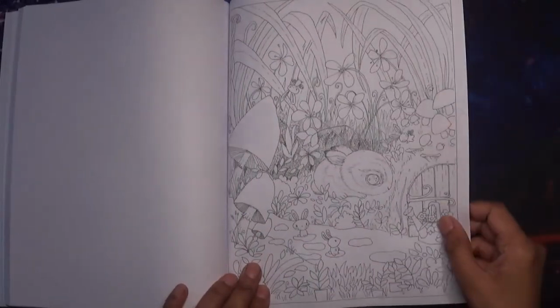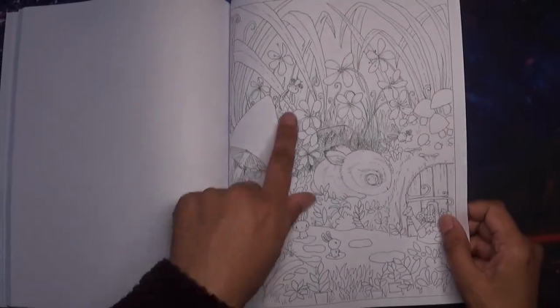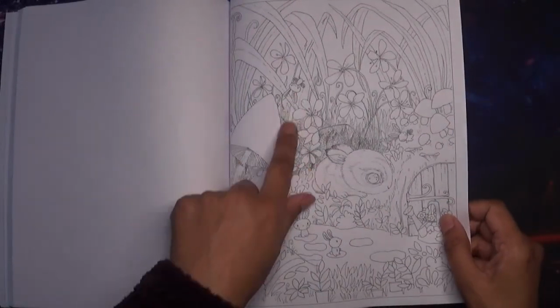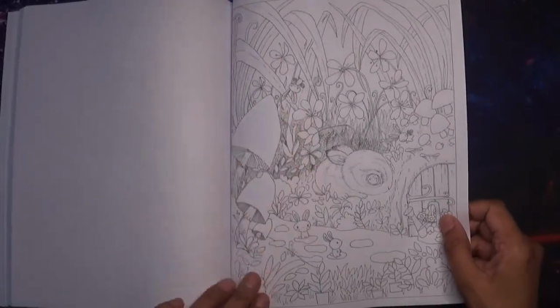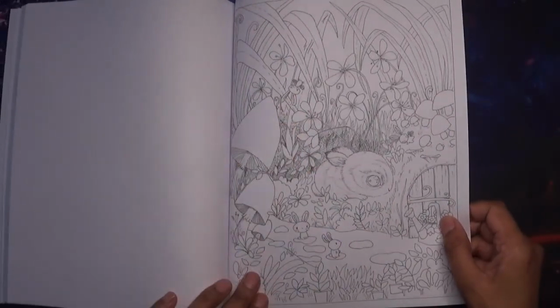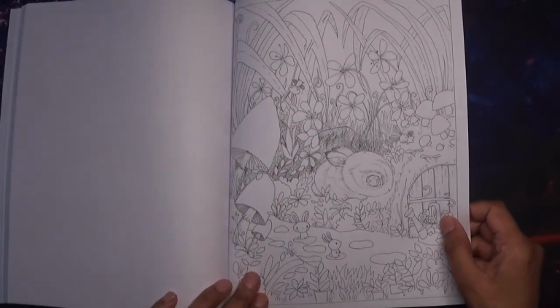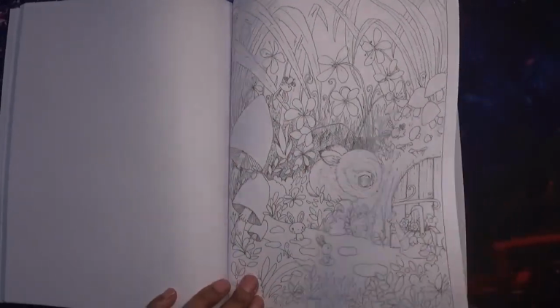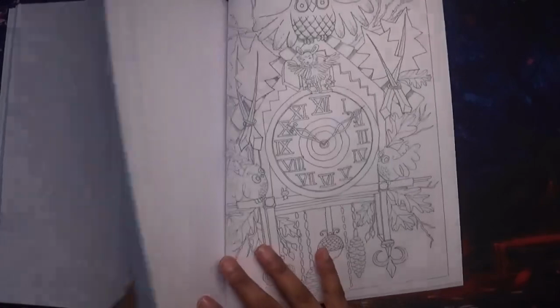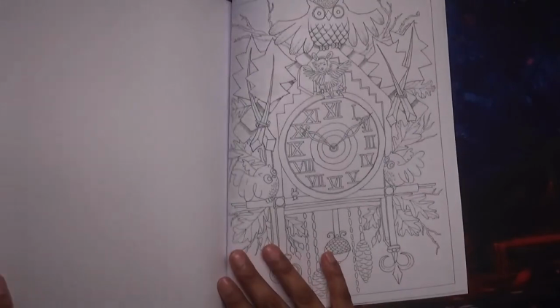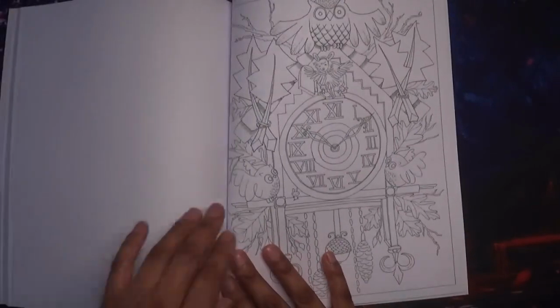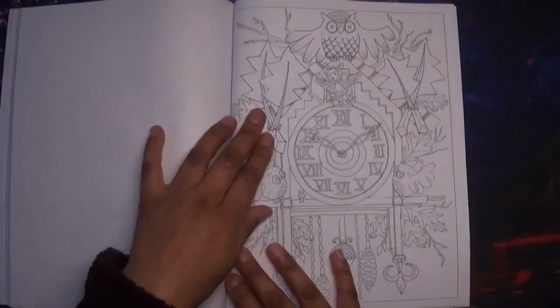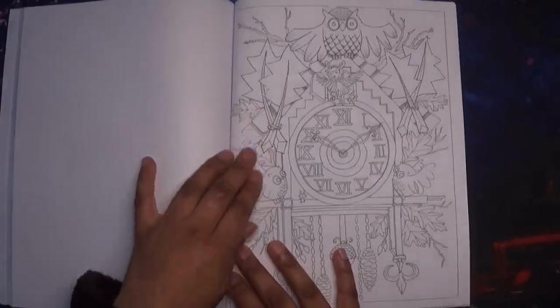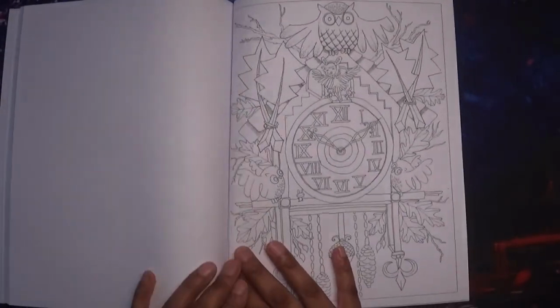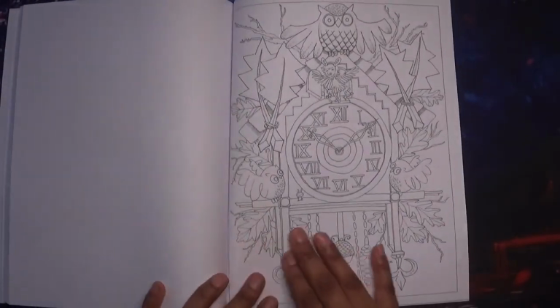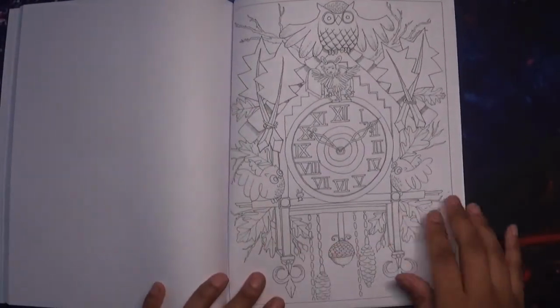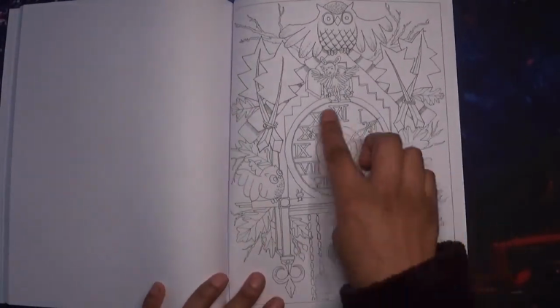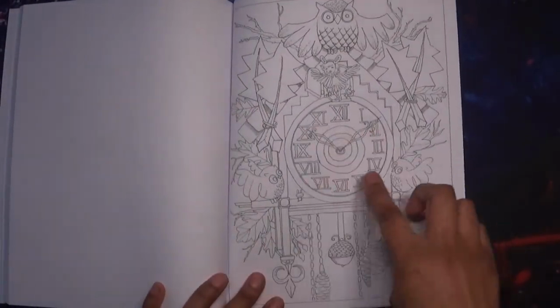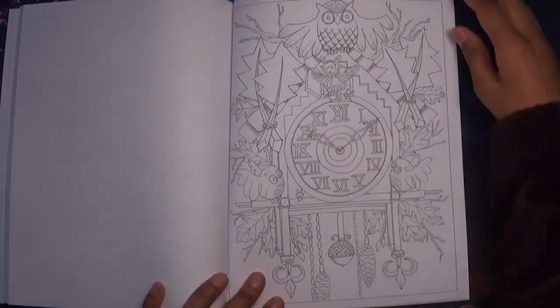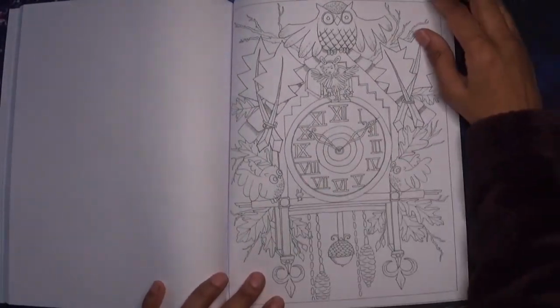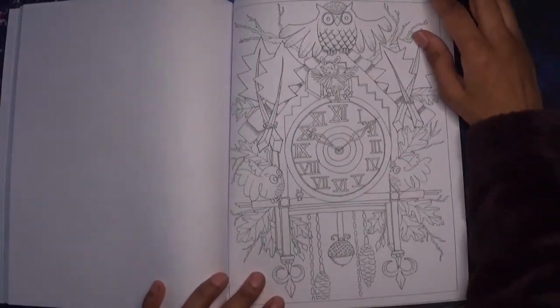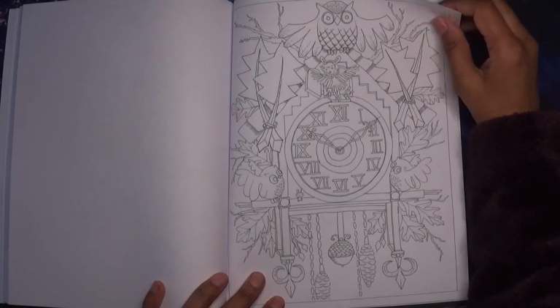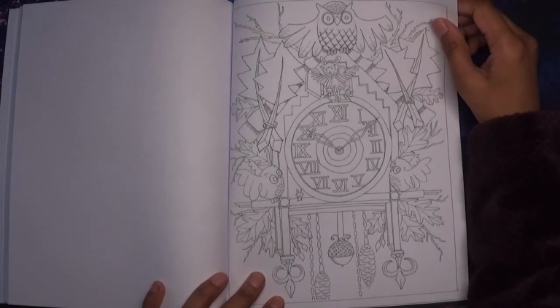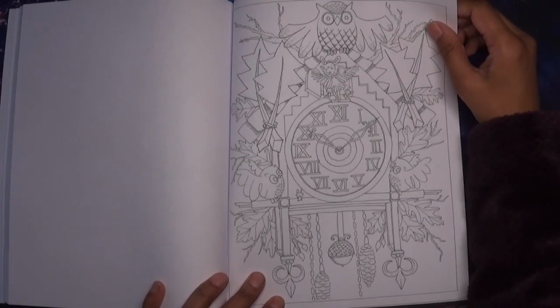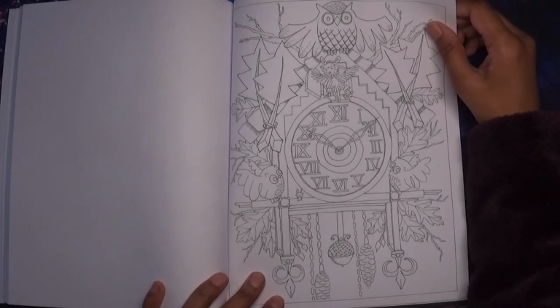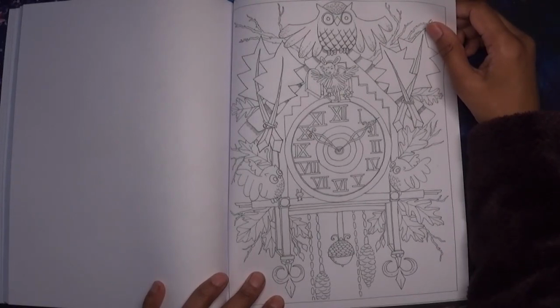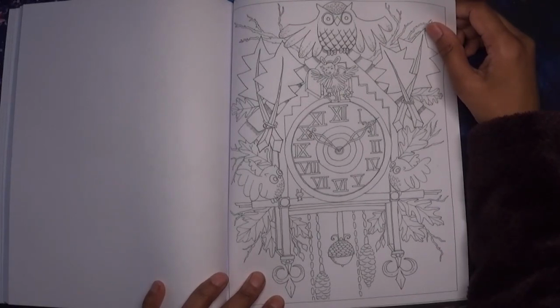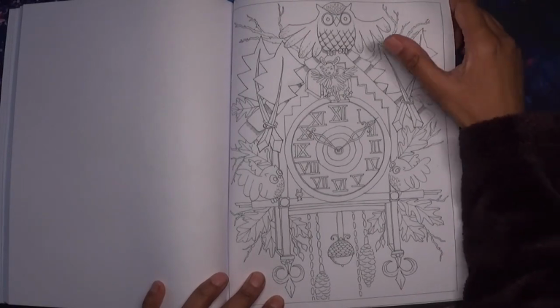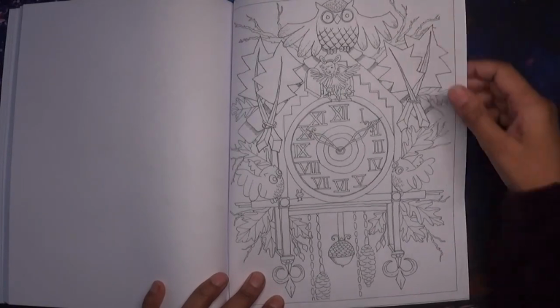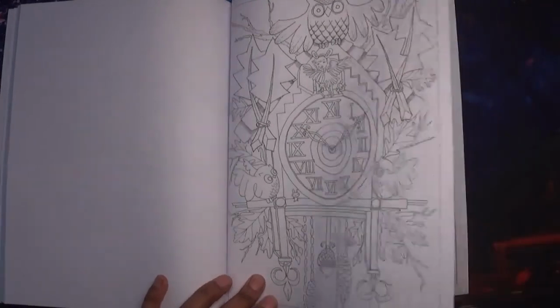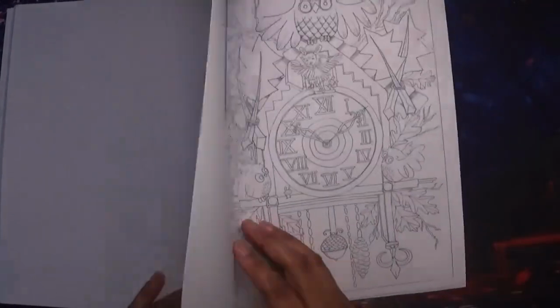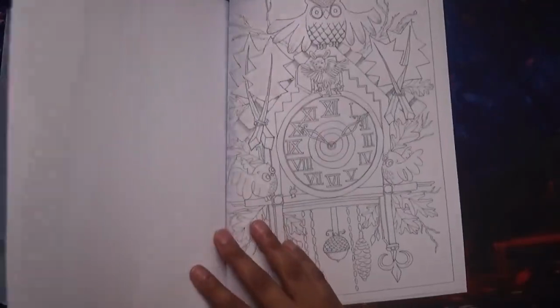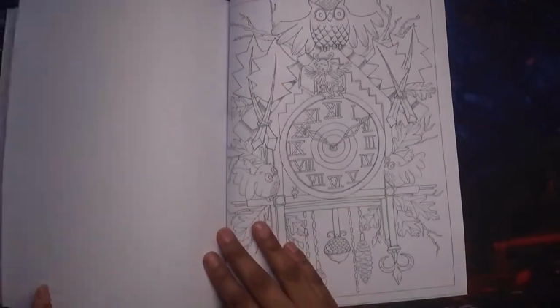This one is upside down, falling off. This is another one I really like — with the clock. I like coloring clocks, and there's an owl there as well. It's quite enchanting.